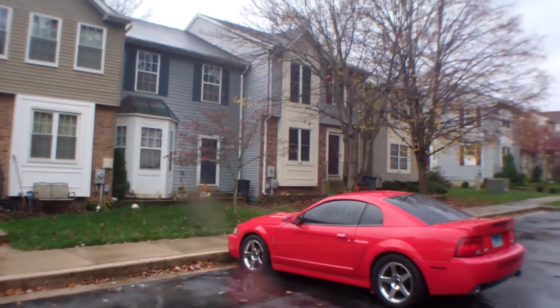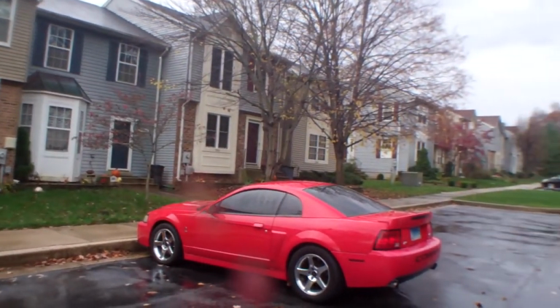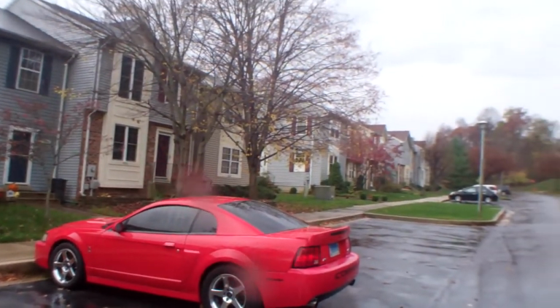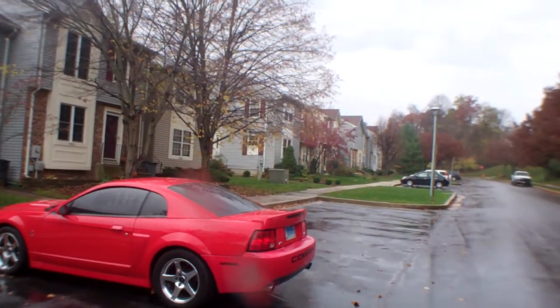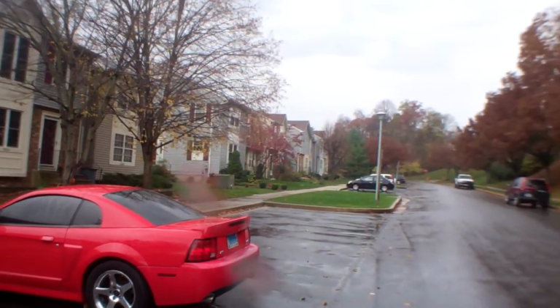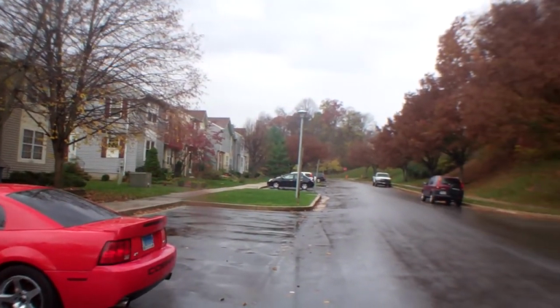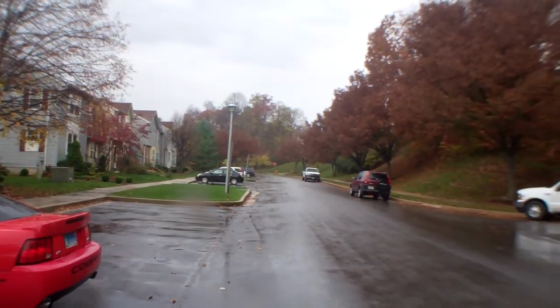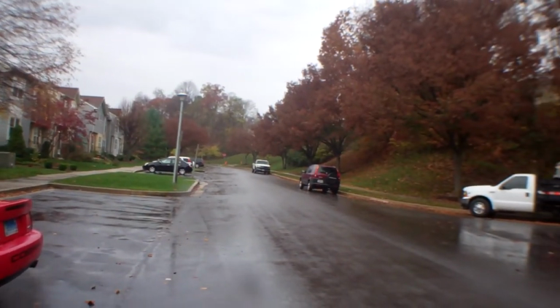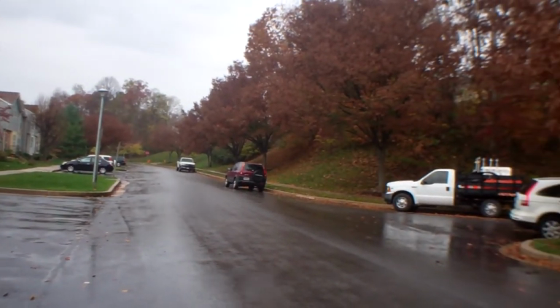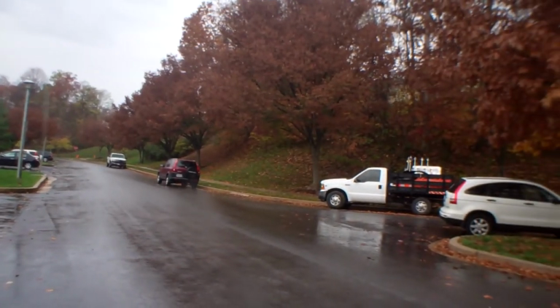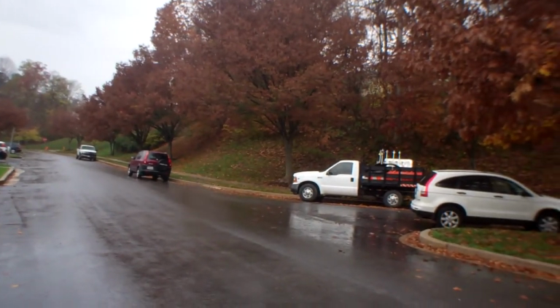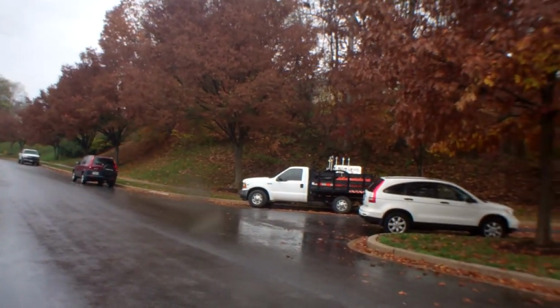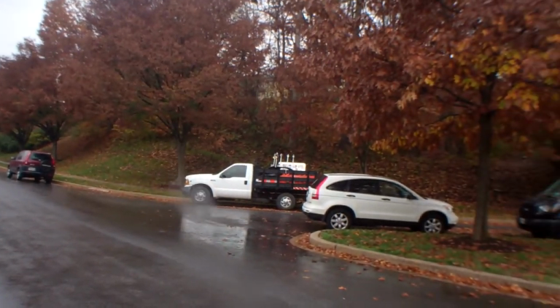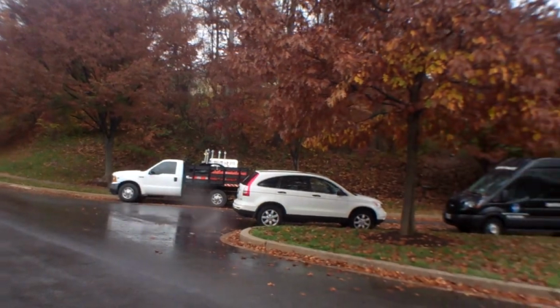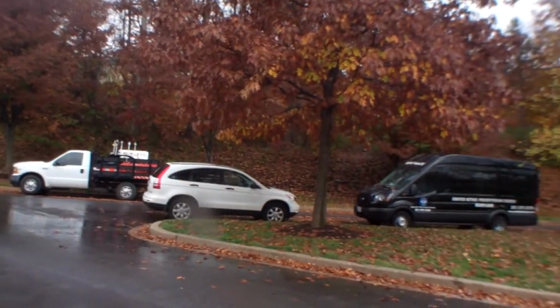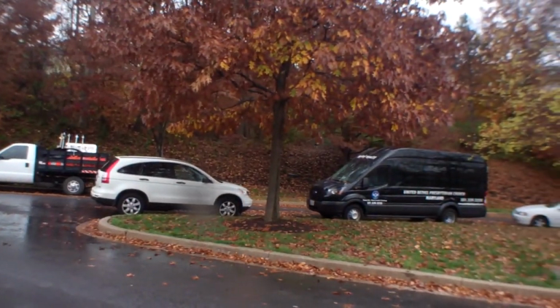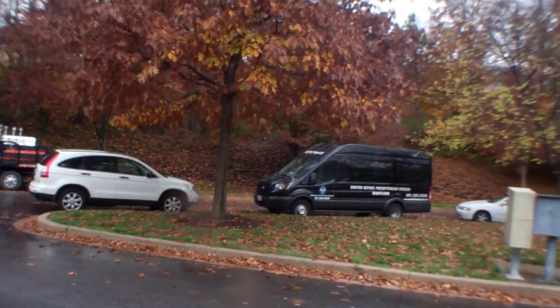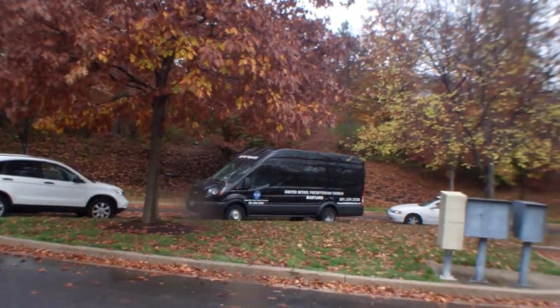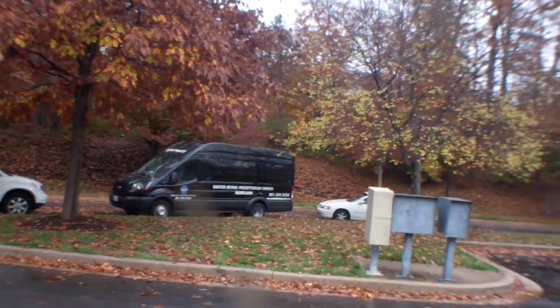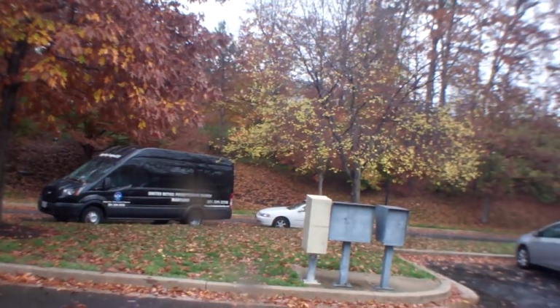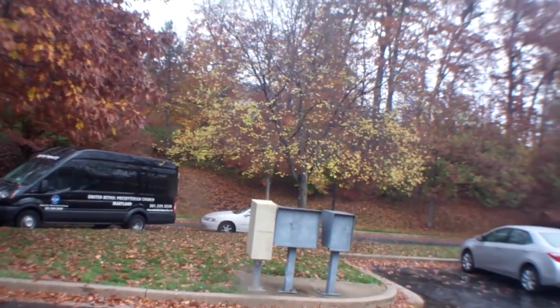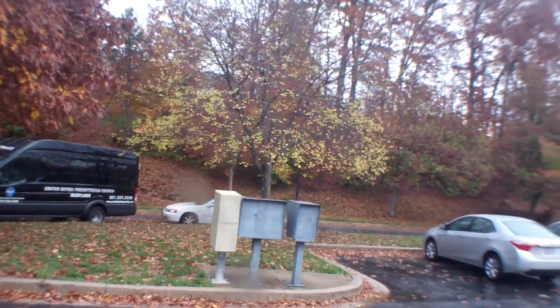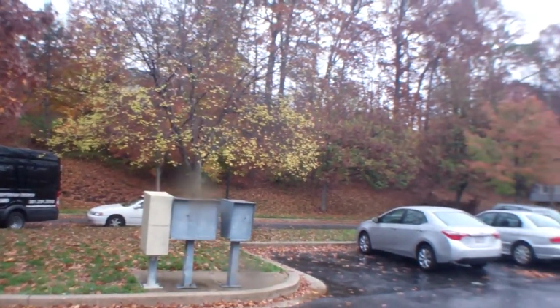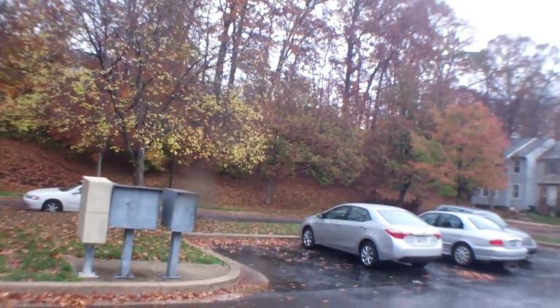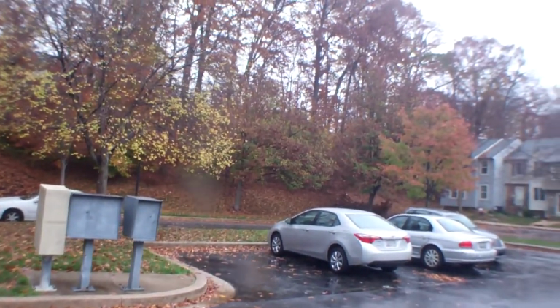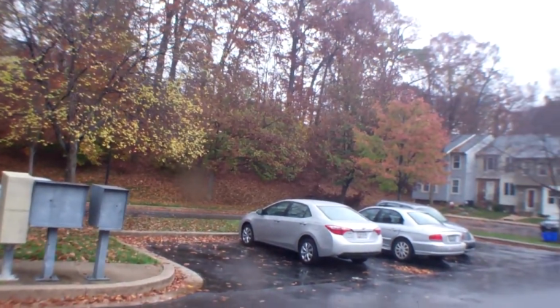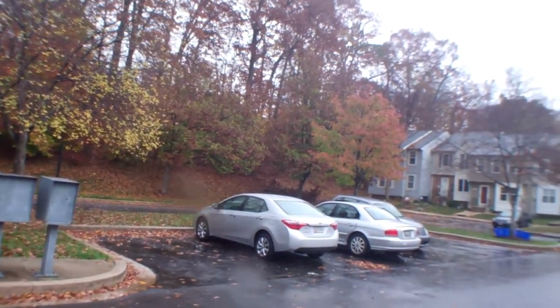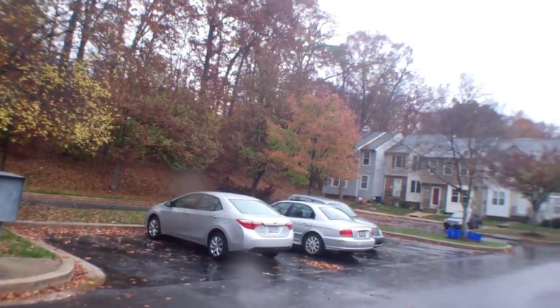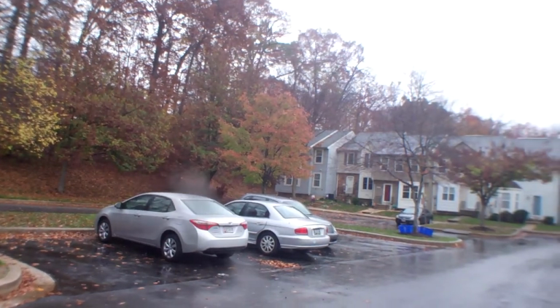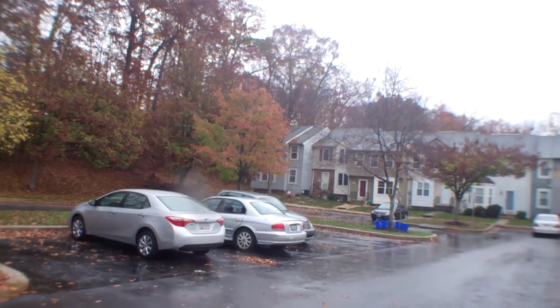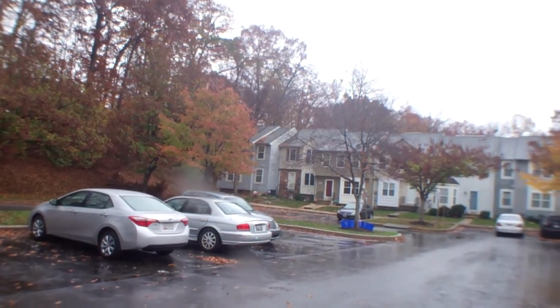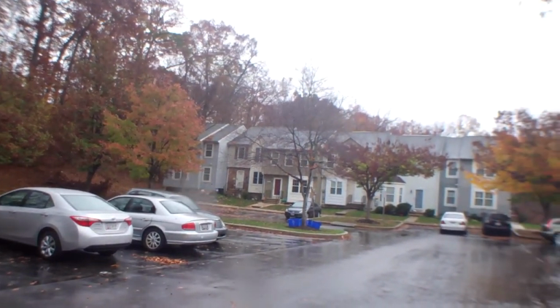It's a low traffic court. Pretty nice looking townhomes. Quiet area.